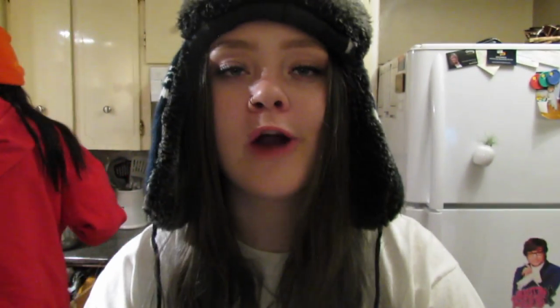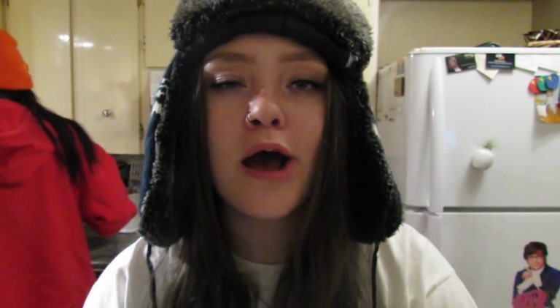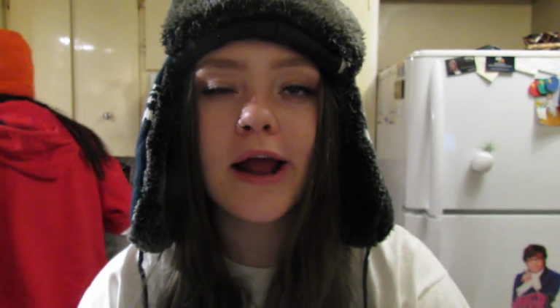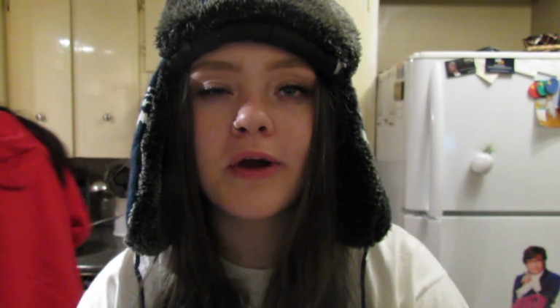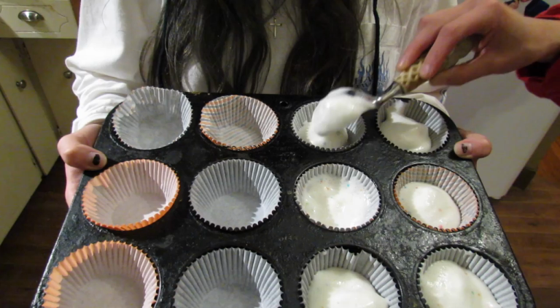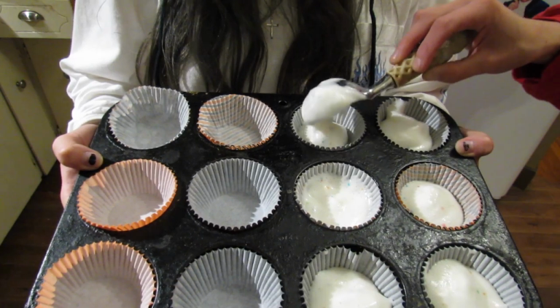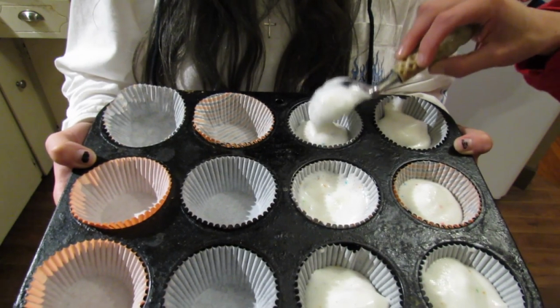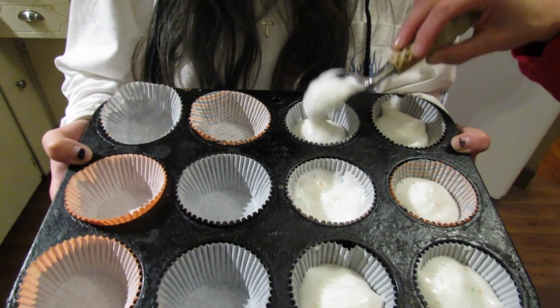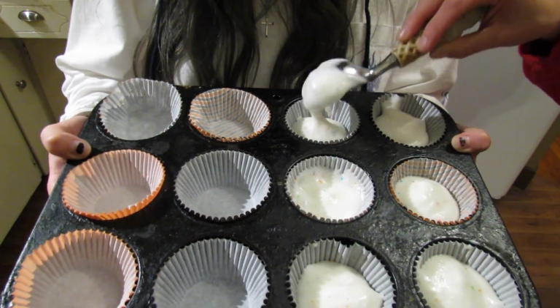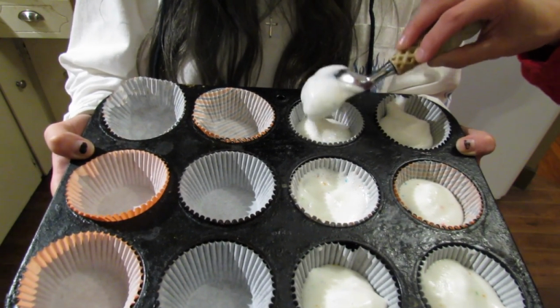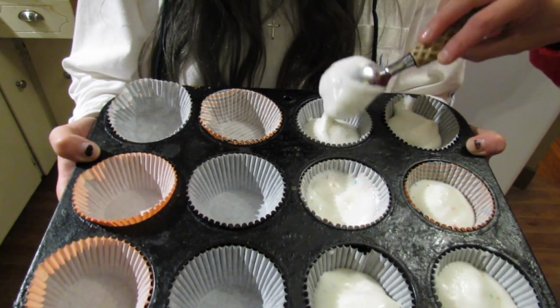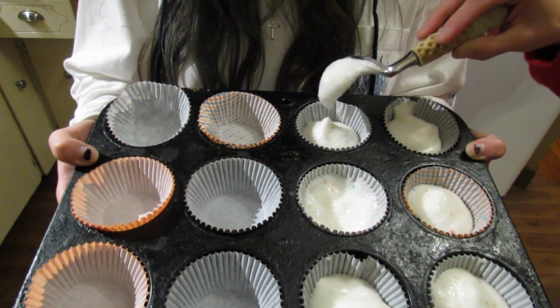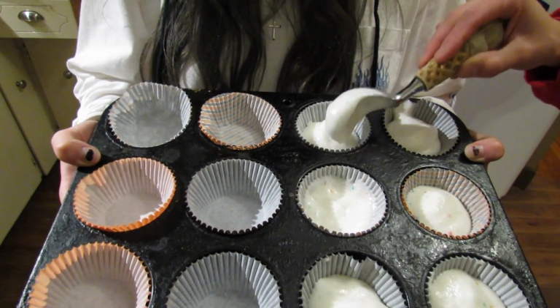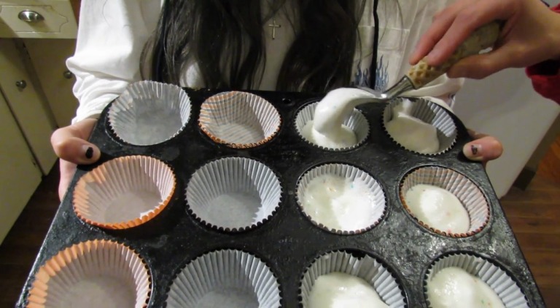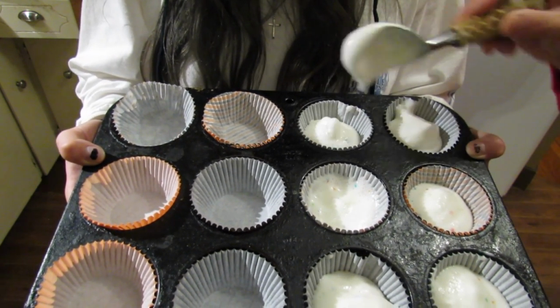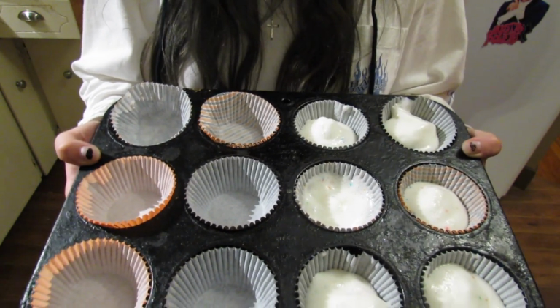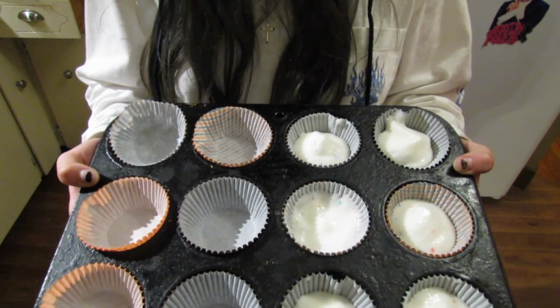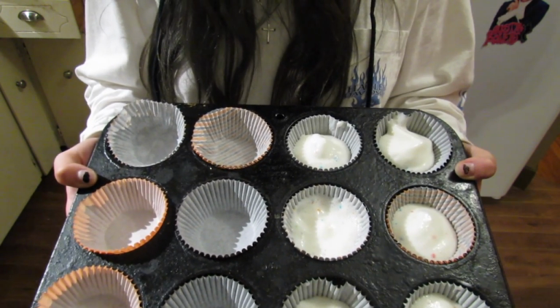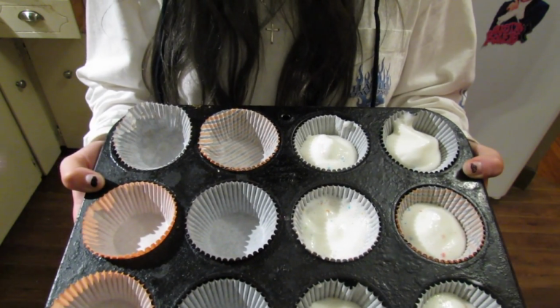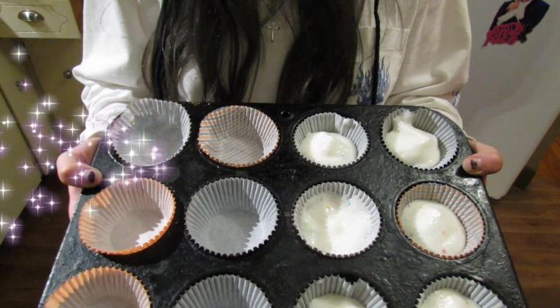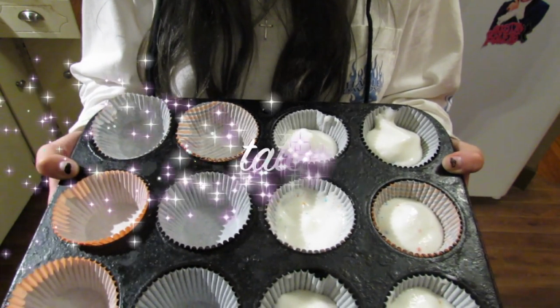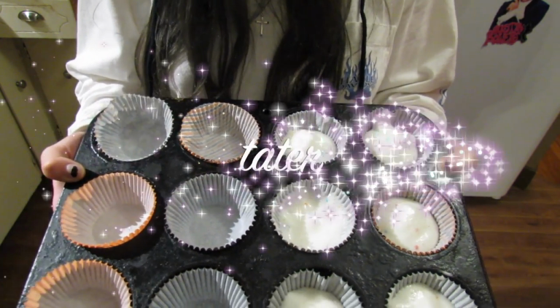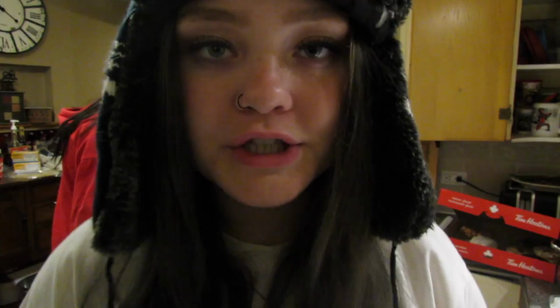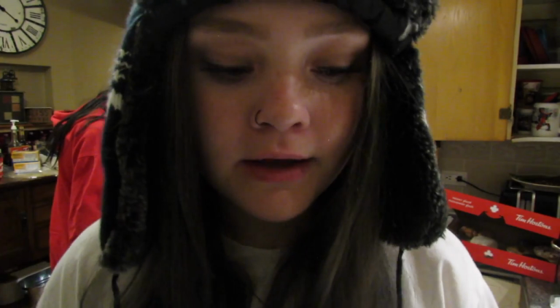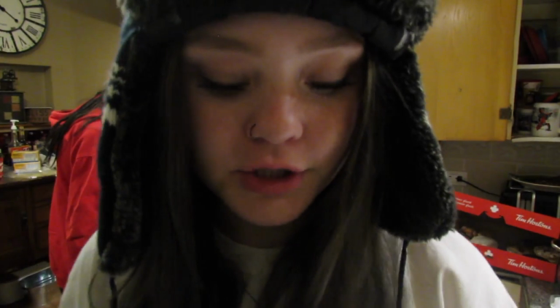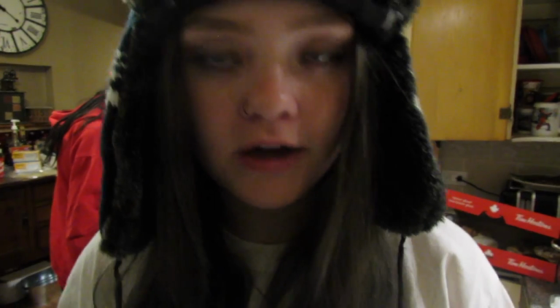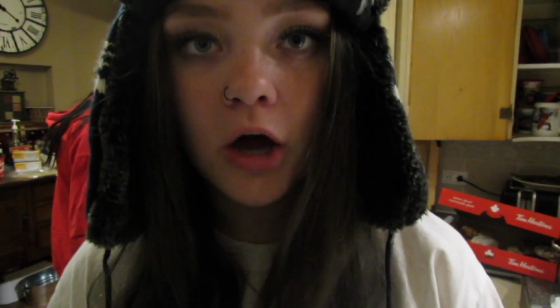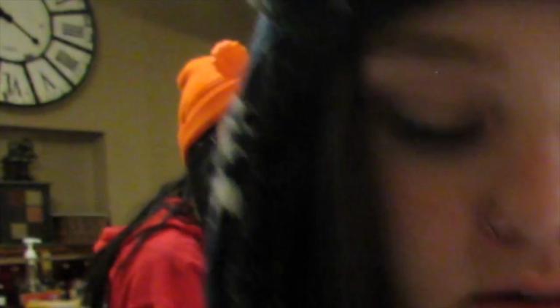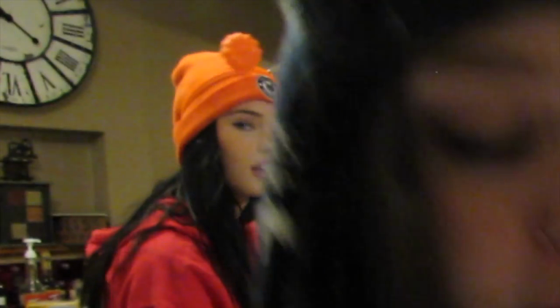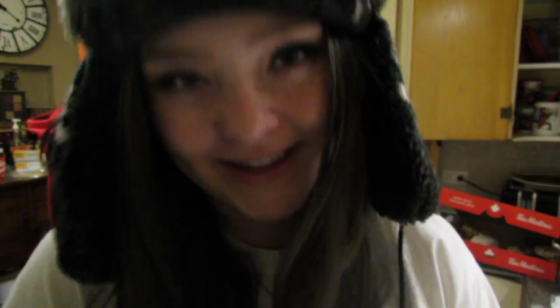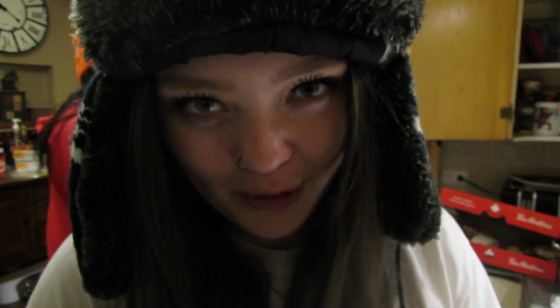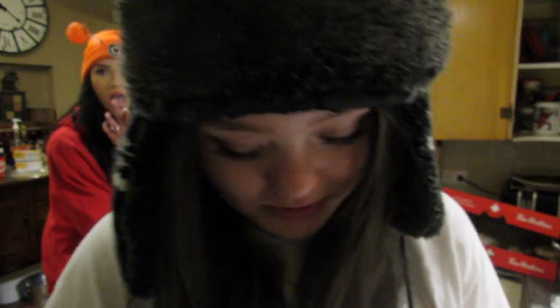Alright! One time I spilled tater tots out of my pocket in school, and that's how I got the nickname Tater. While she's making her cupcakes, I'm gonna make the caramel apples.